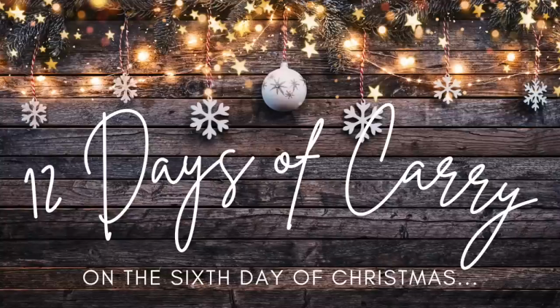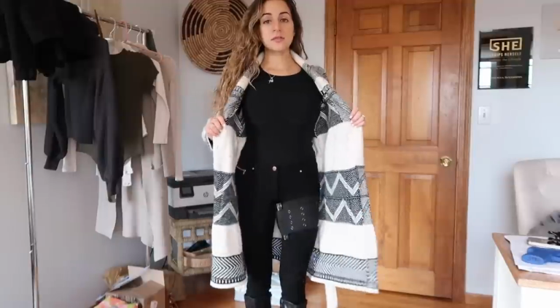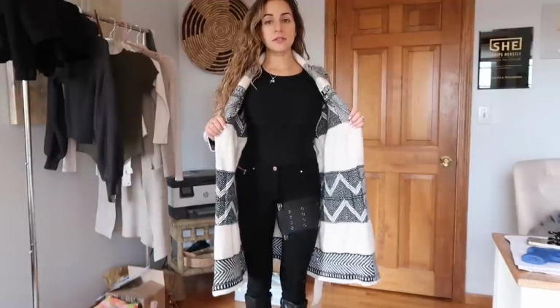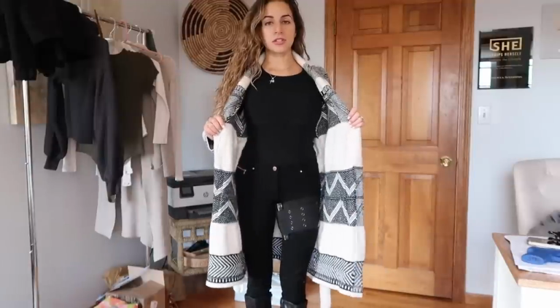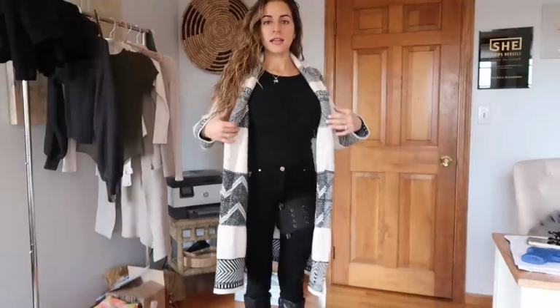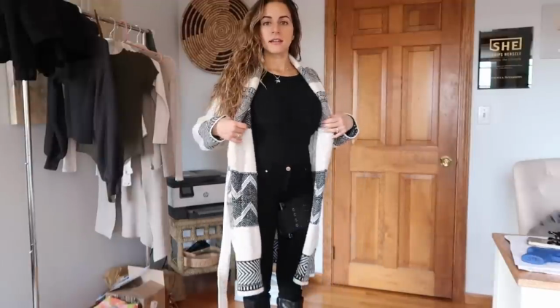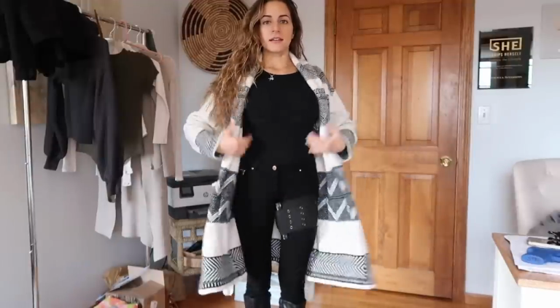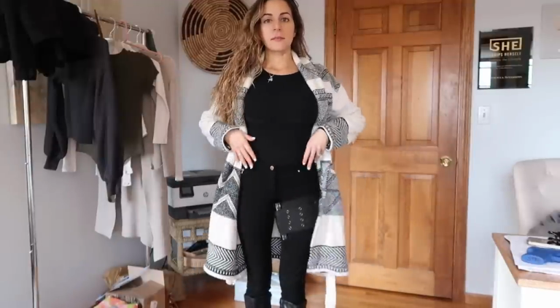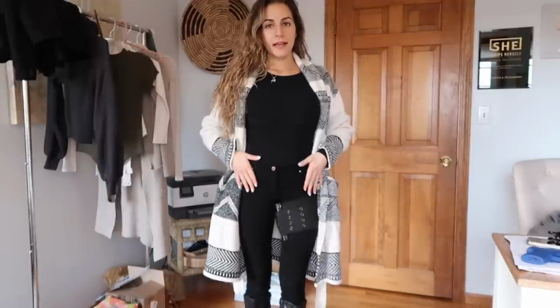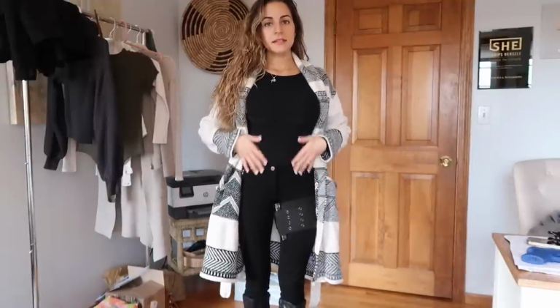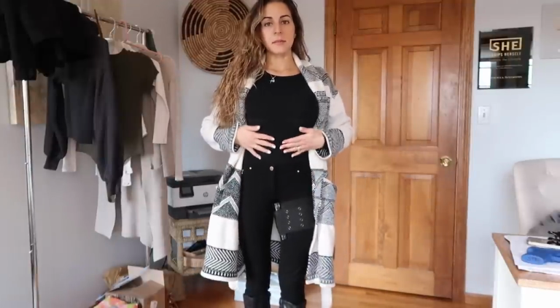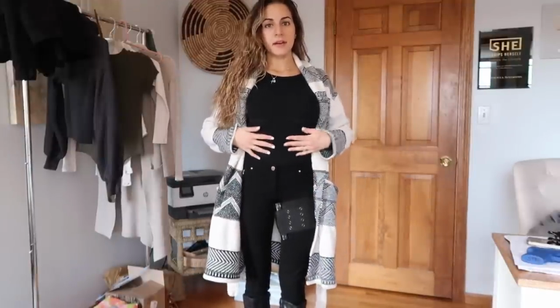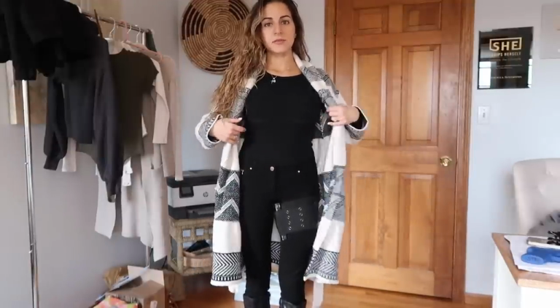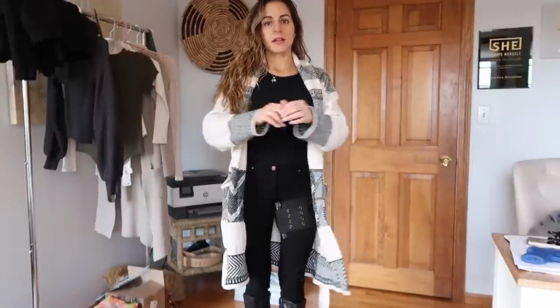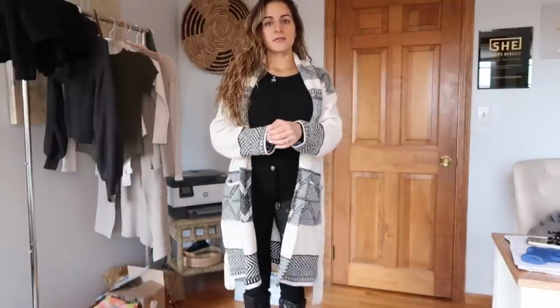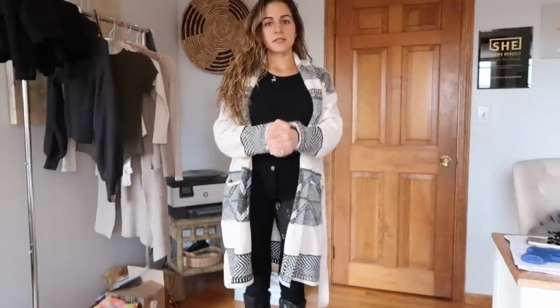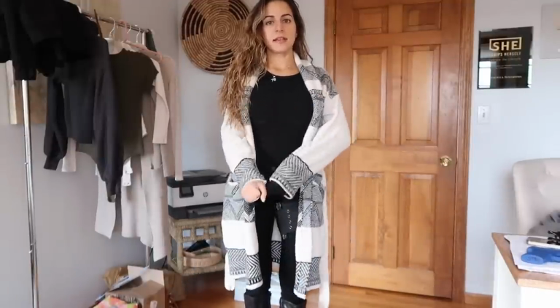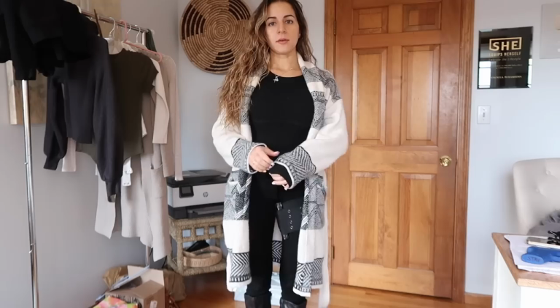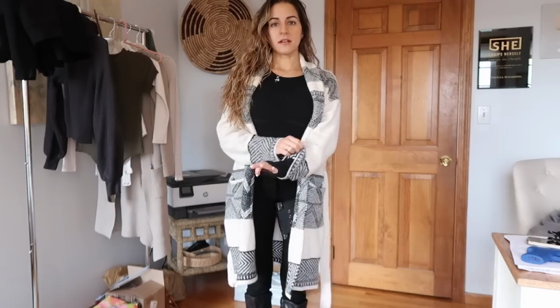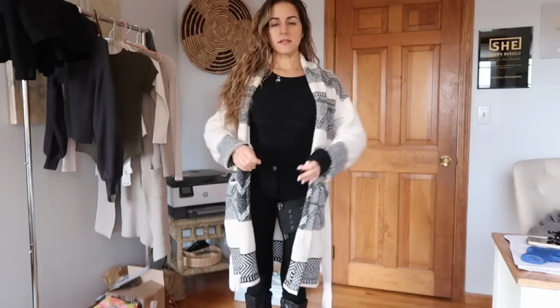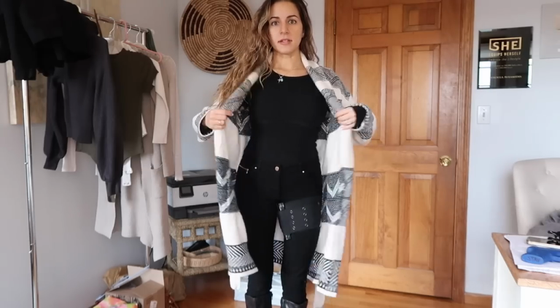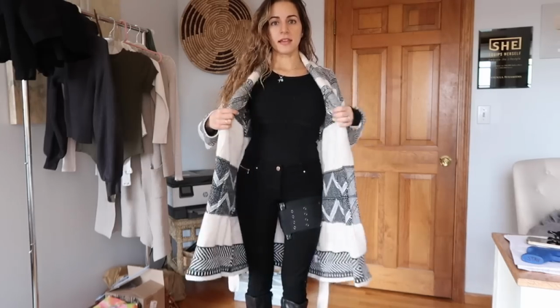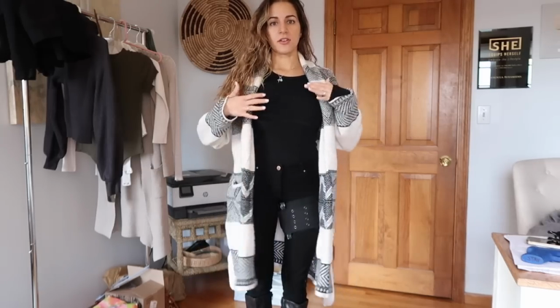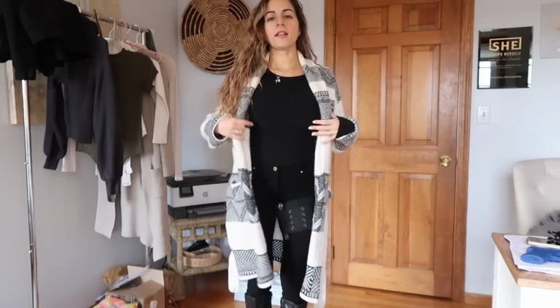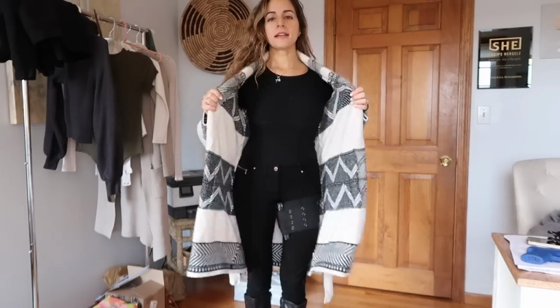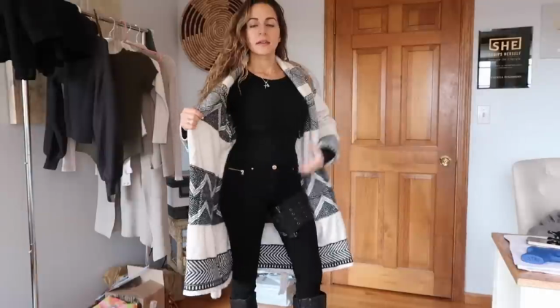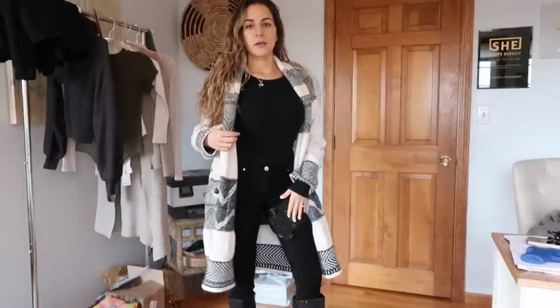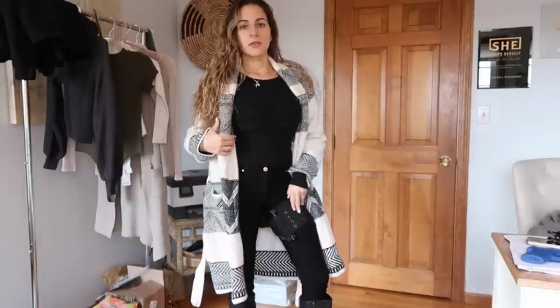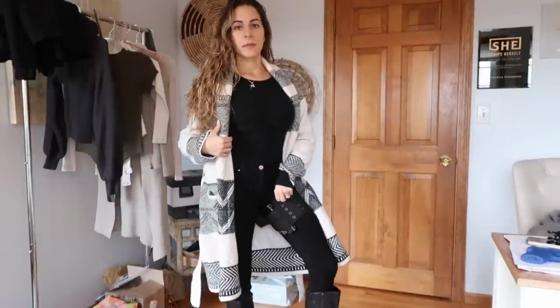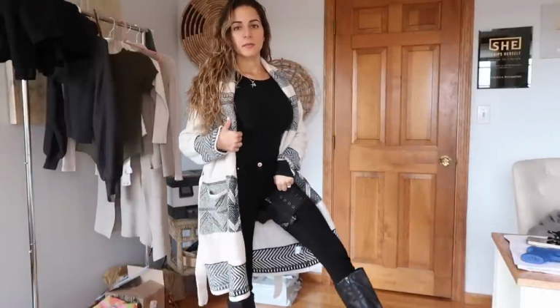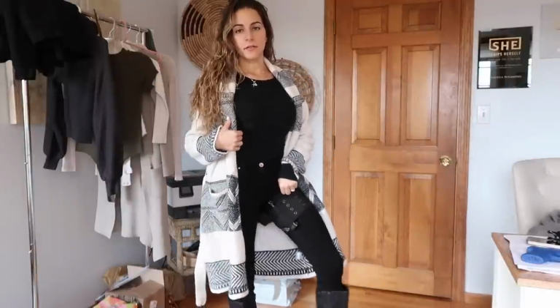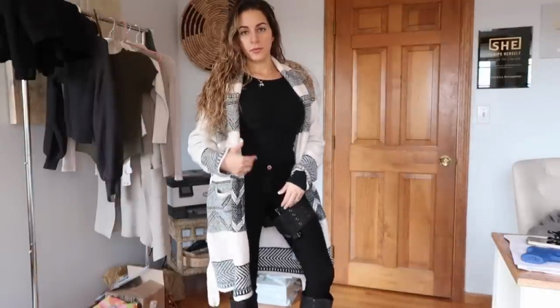So this is what I wore to church today. I just had my black pants, my black bodysuit — that's from Amazon, I'll link it below. It's long sleeve and really thick, good quality. And then my thigh holster over my pants with a pair of boots.